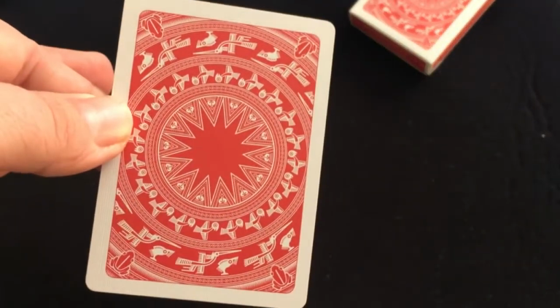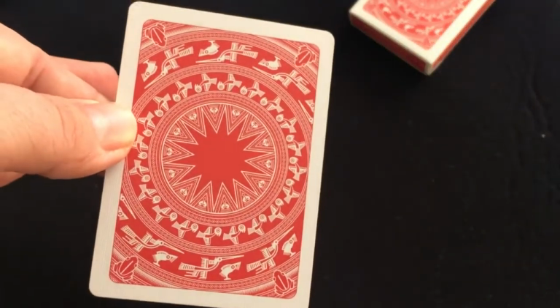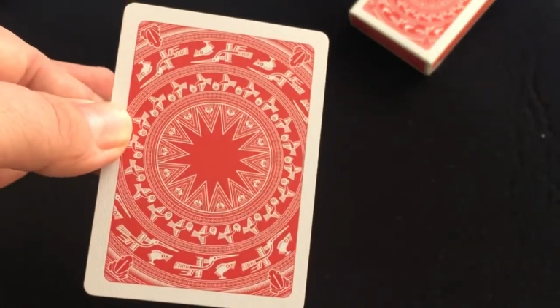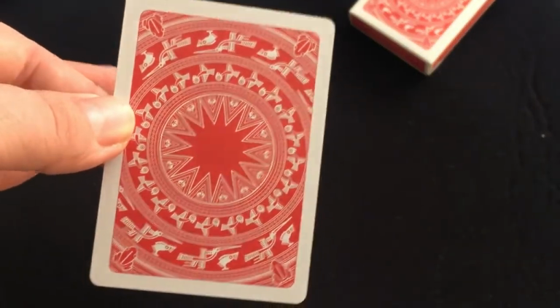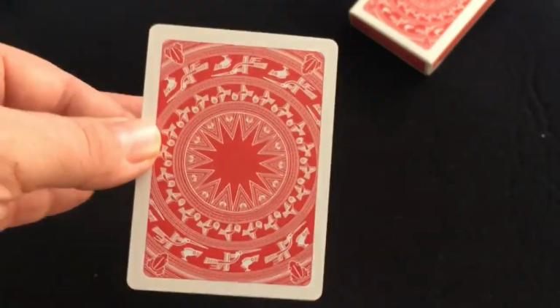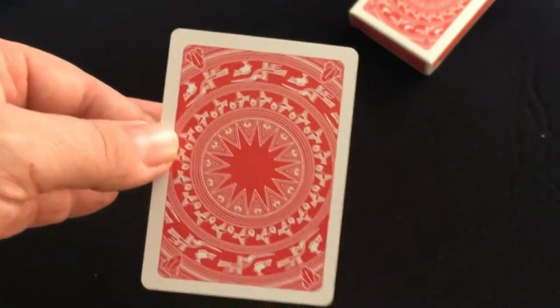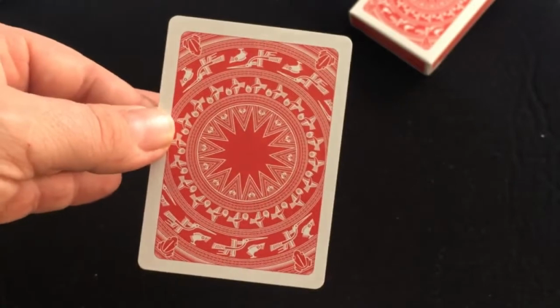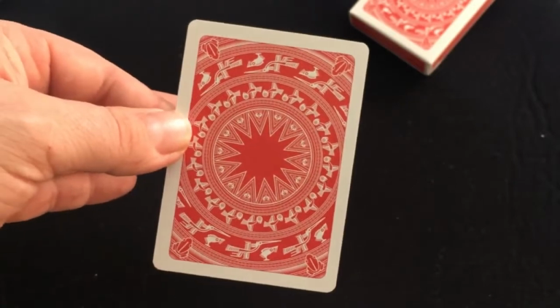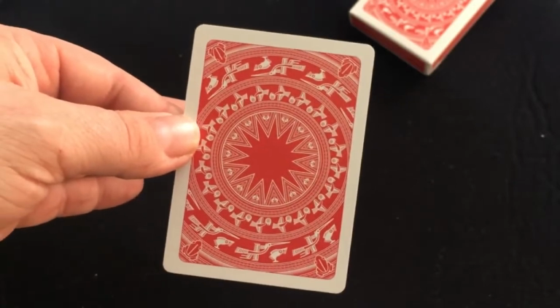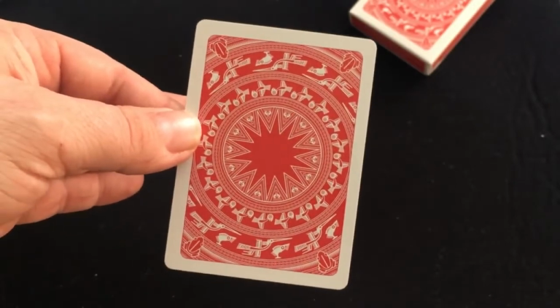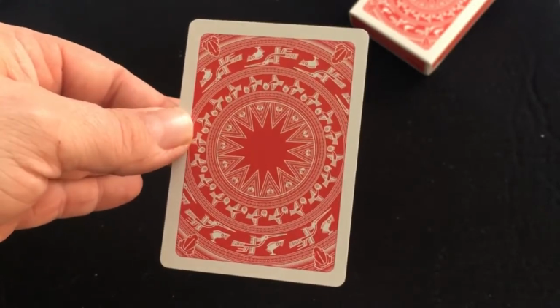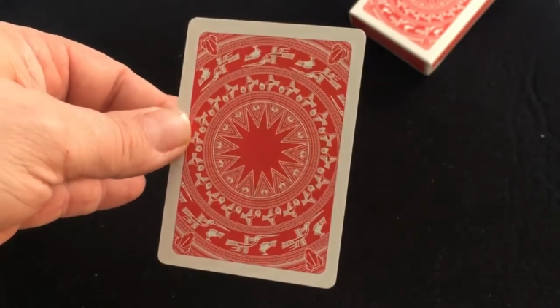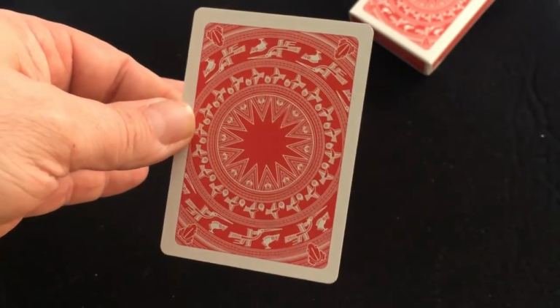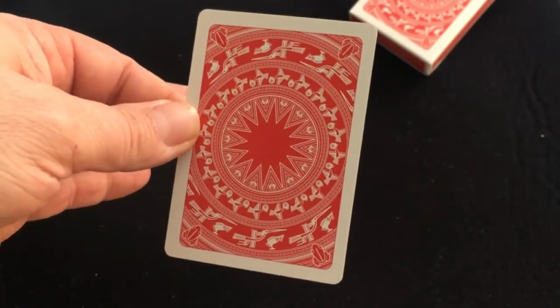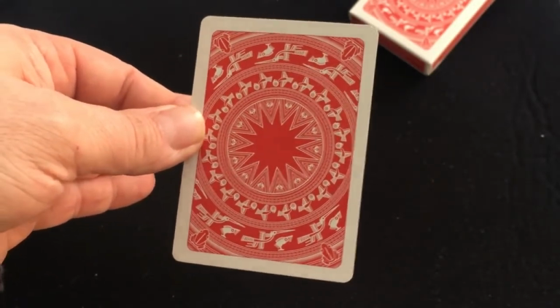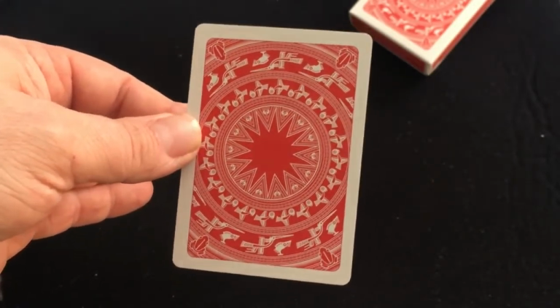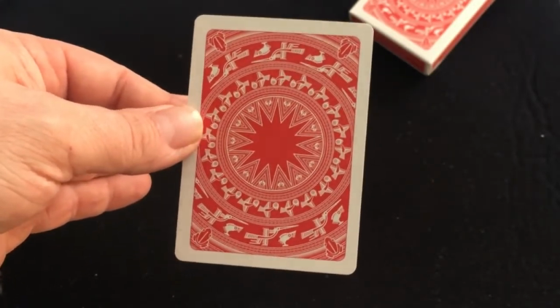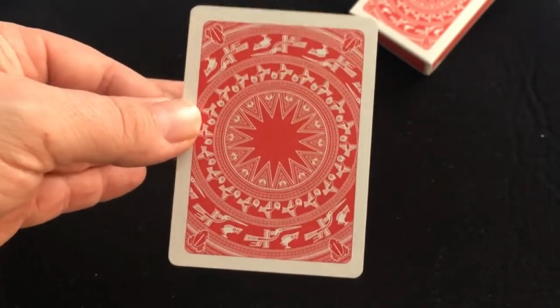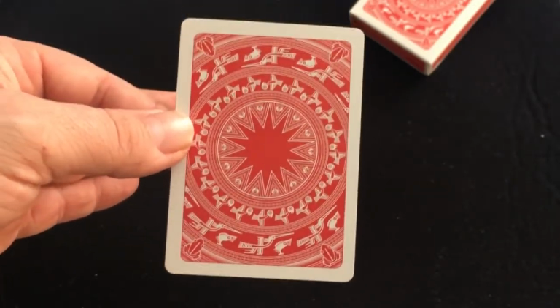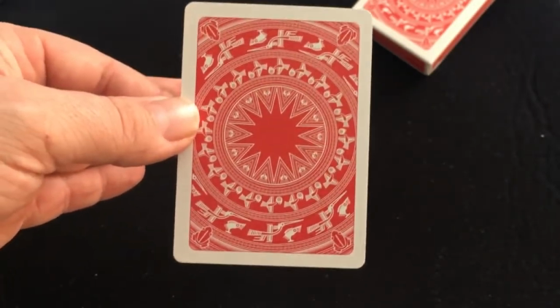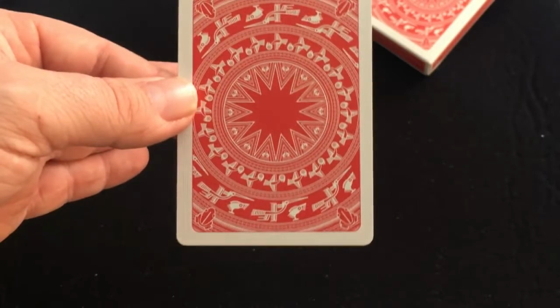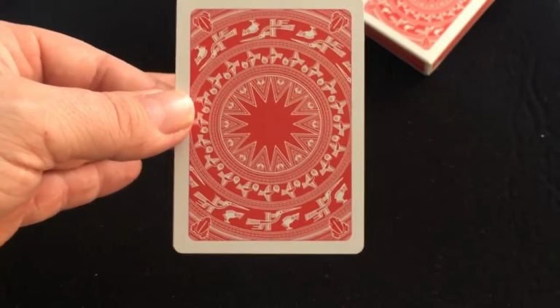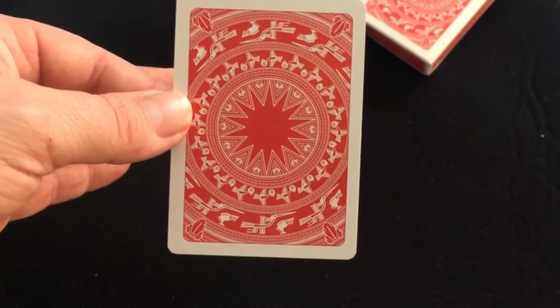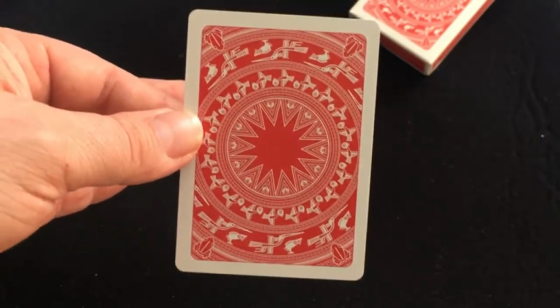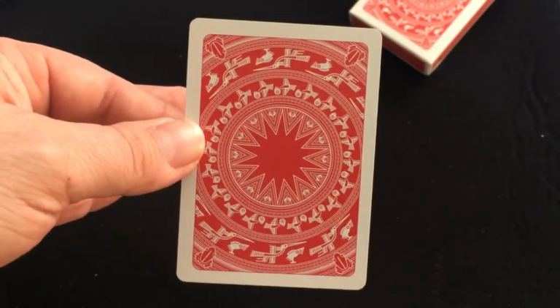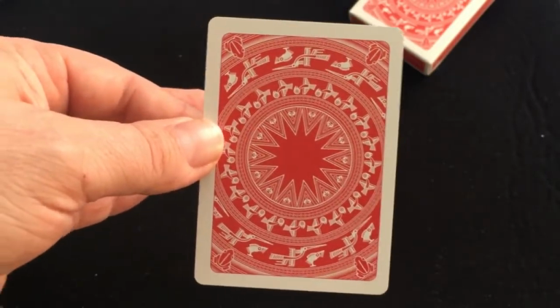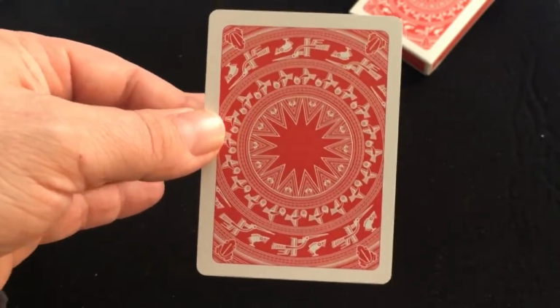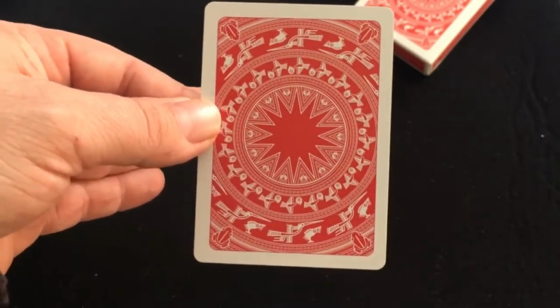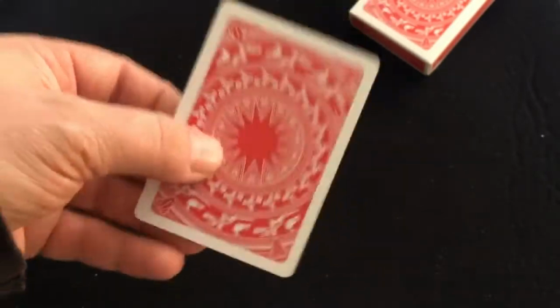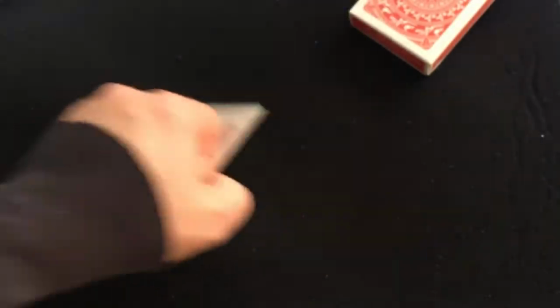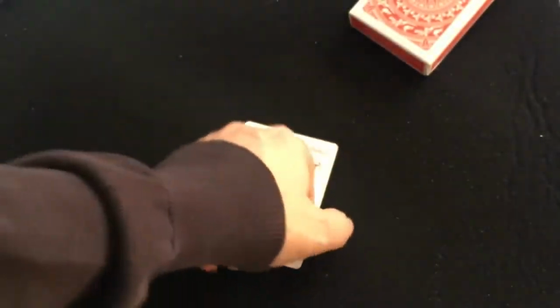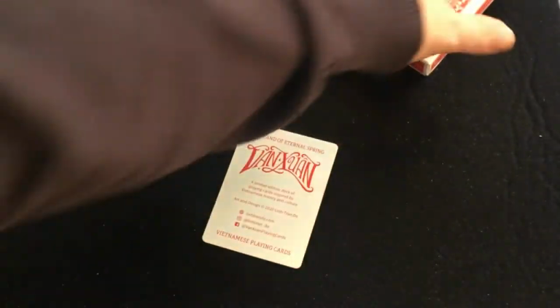The back design has all sorts of symbols within it — nice red and white. It is based on the Dong Son drums, and I believe there's more information in the booklet.